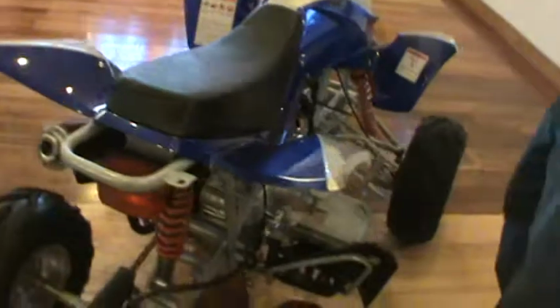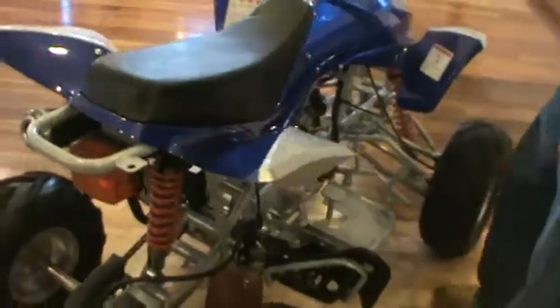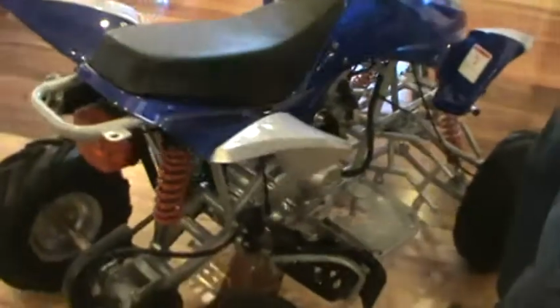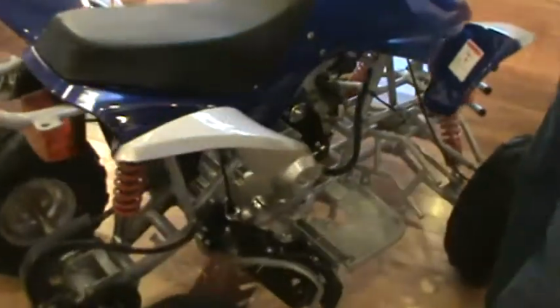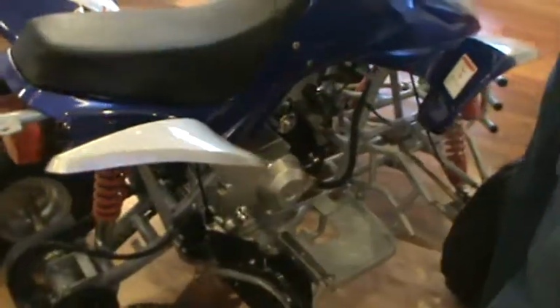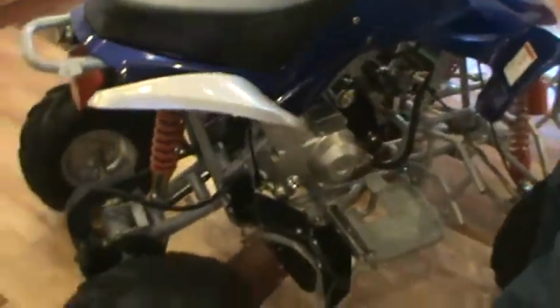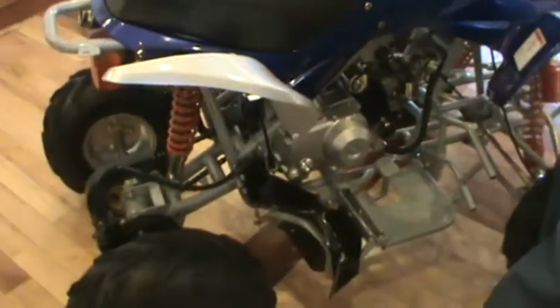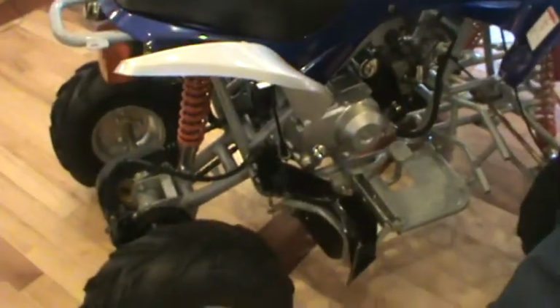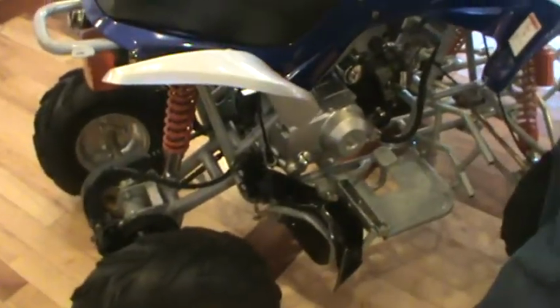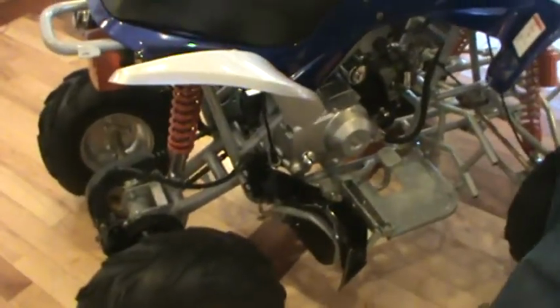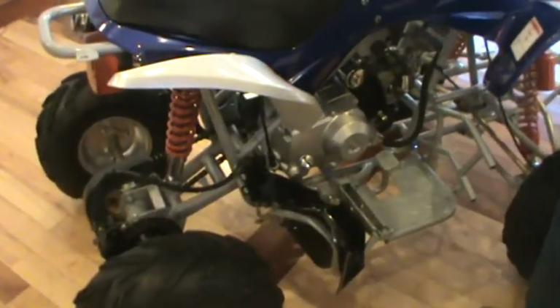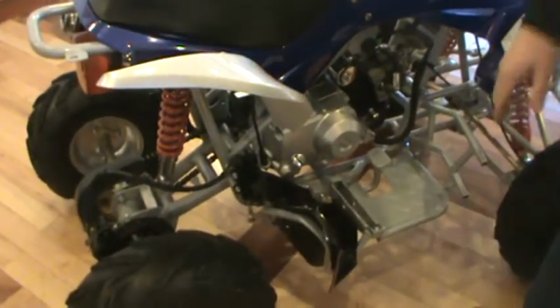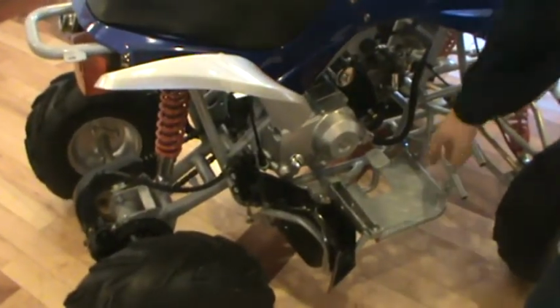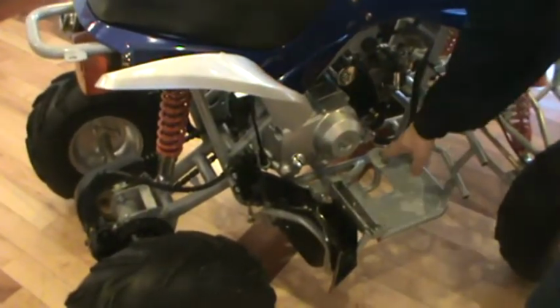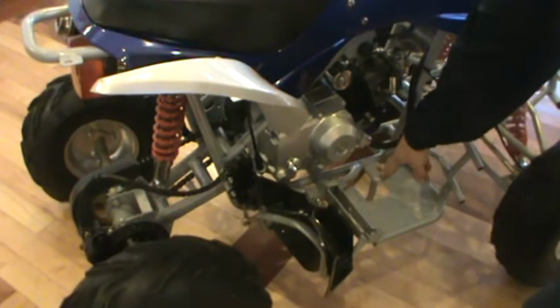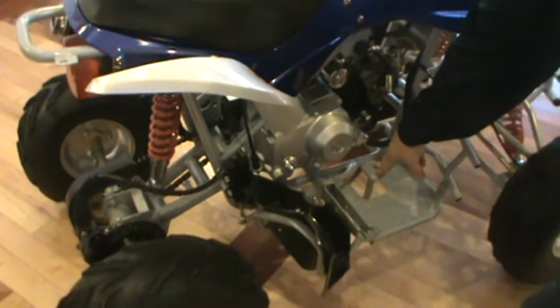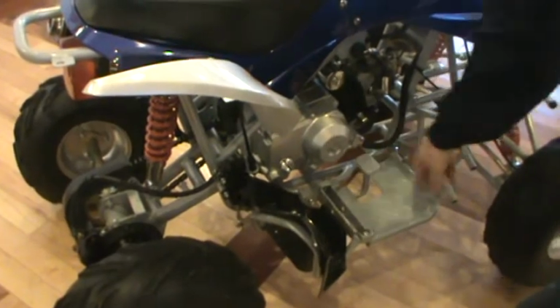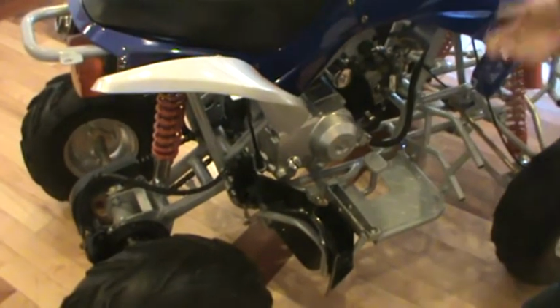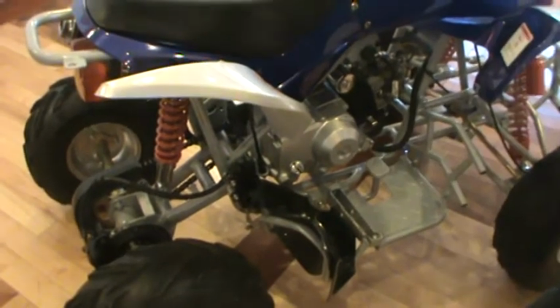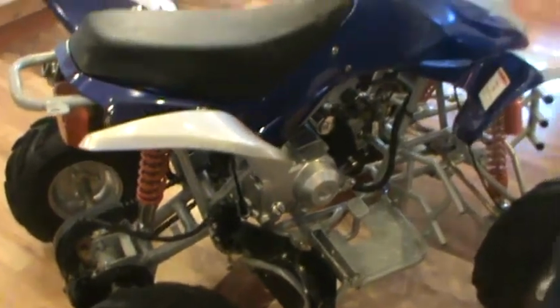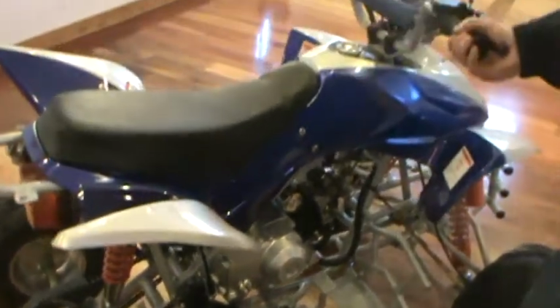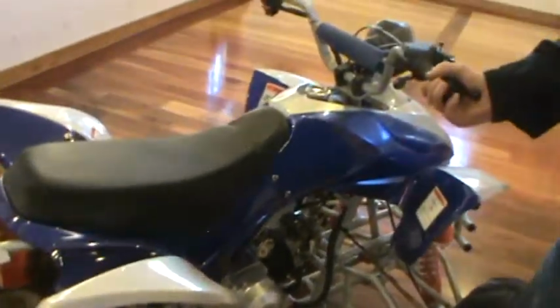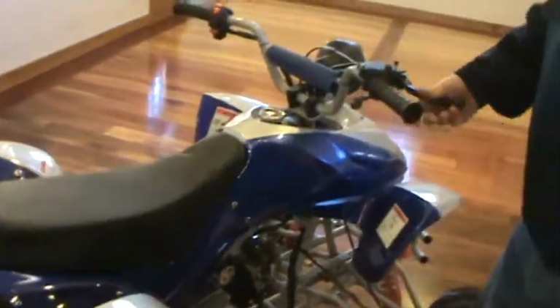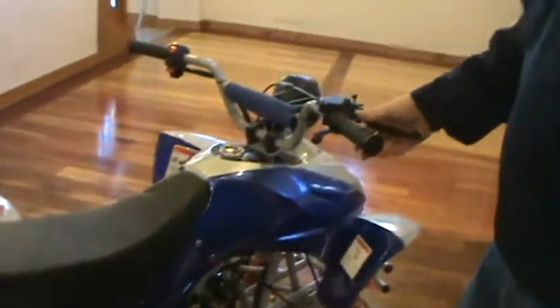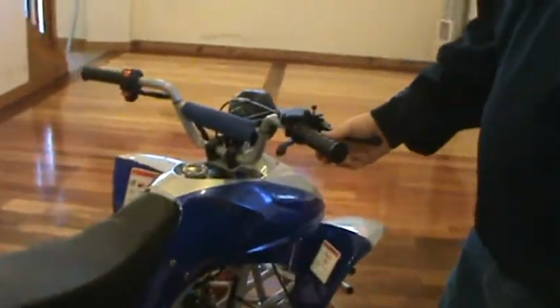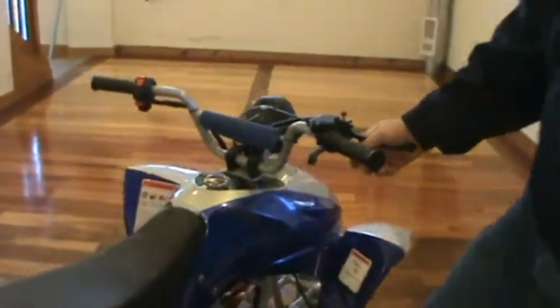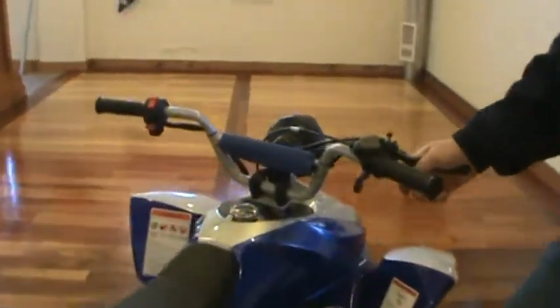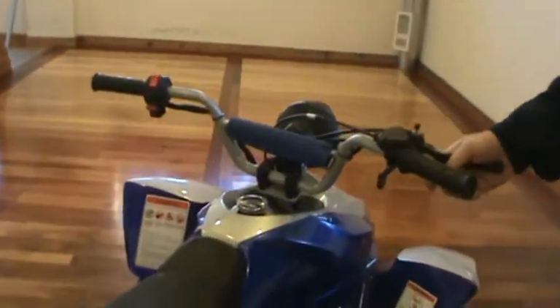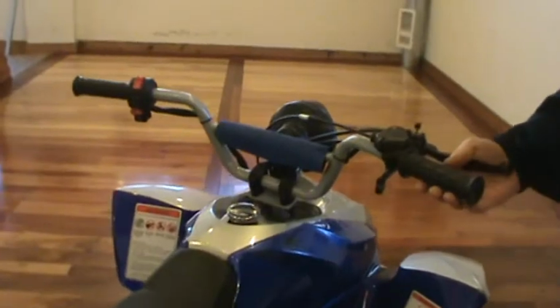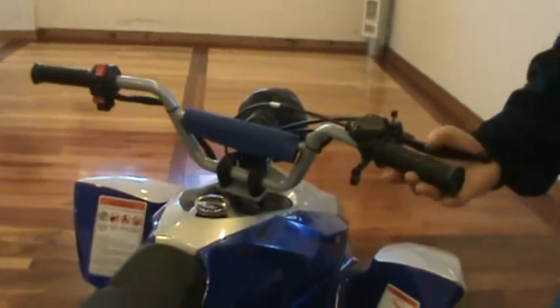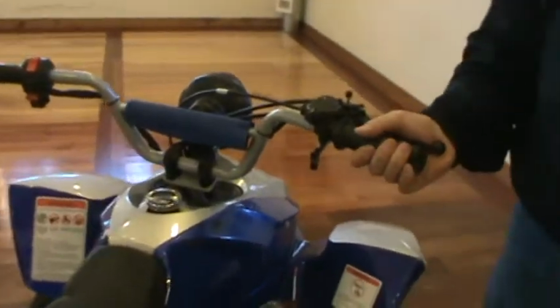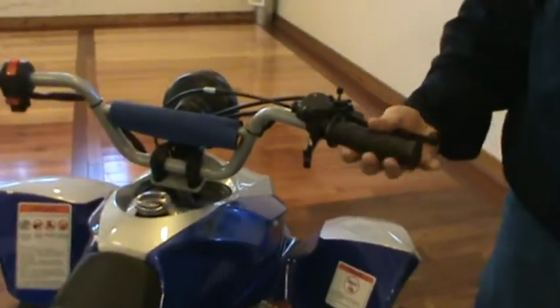These quads — which is another great feature with TaoTao — is they have the rear foot brake on them and the front hand brake. It's just a whole lot easier for kids to stop these things with their feet than it is with their hands.